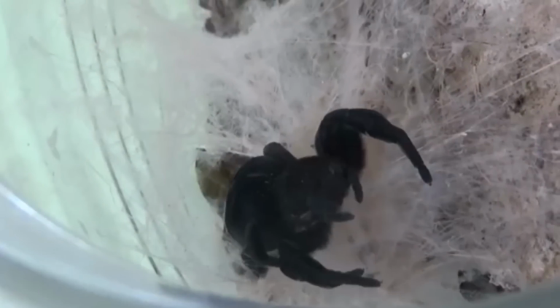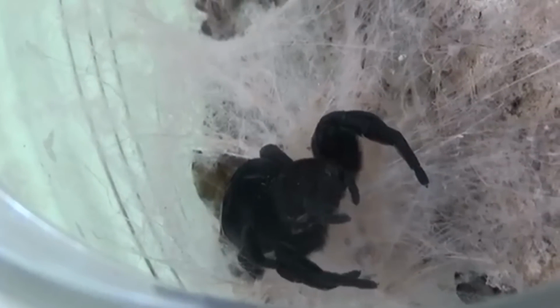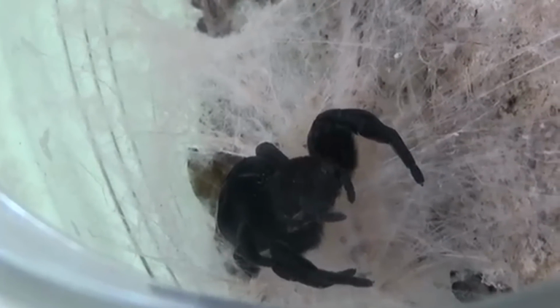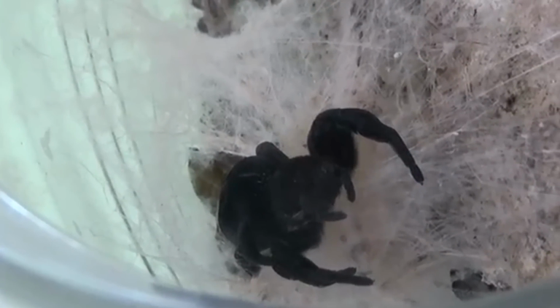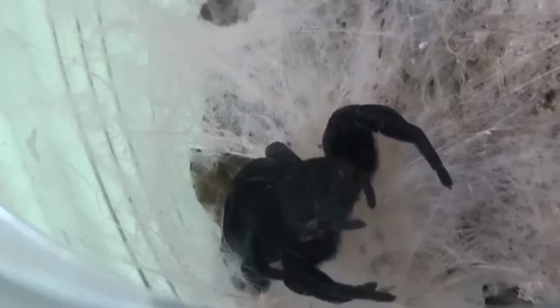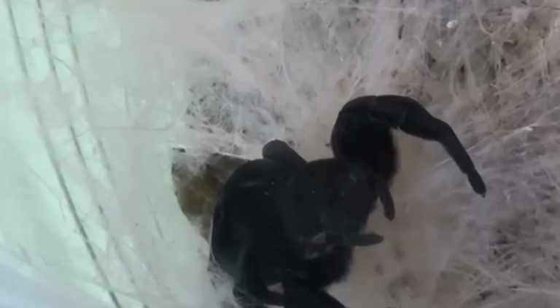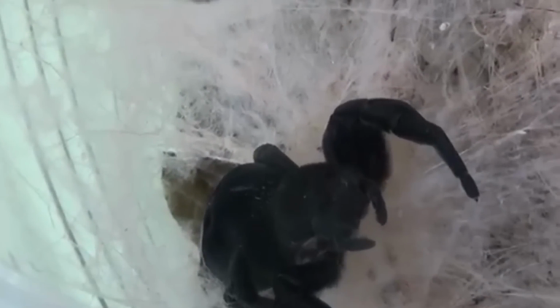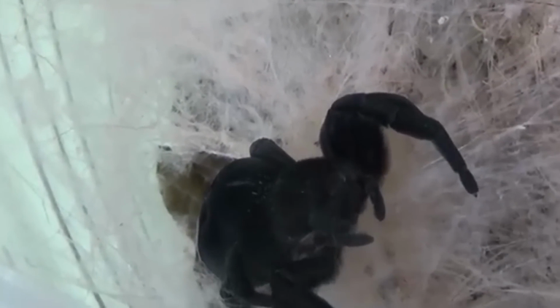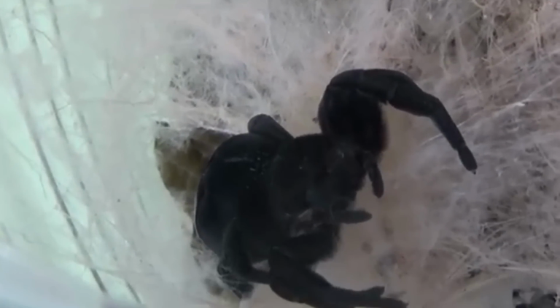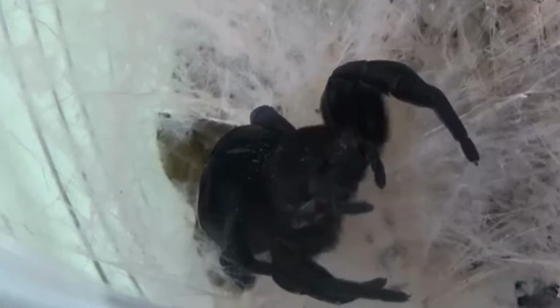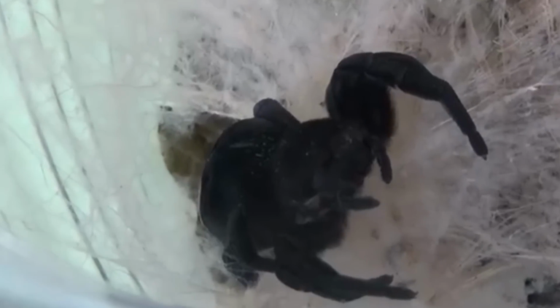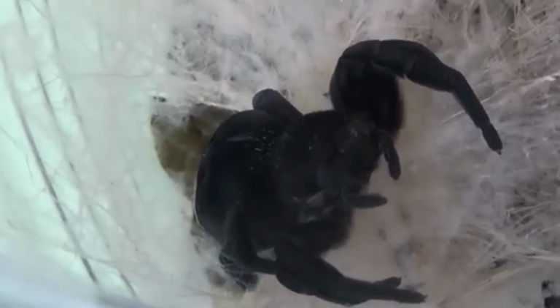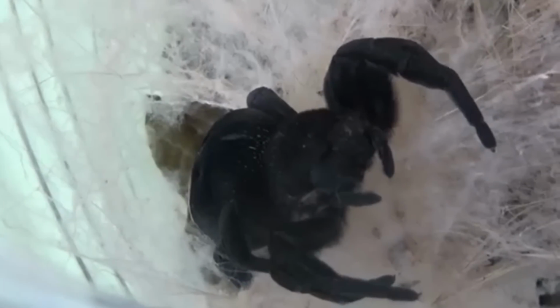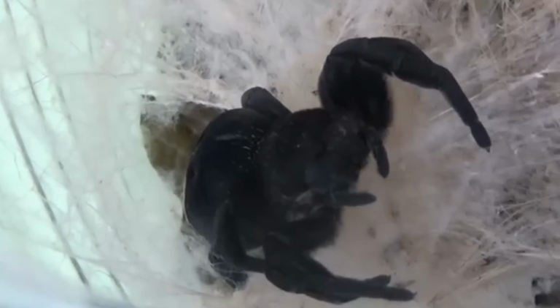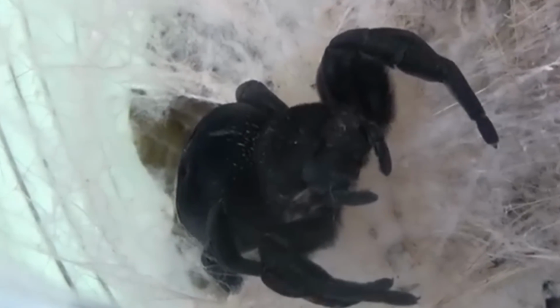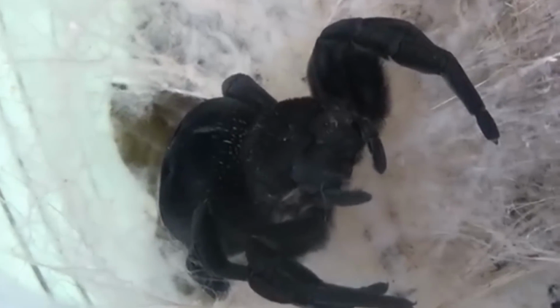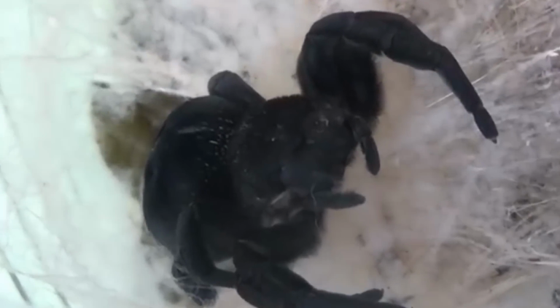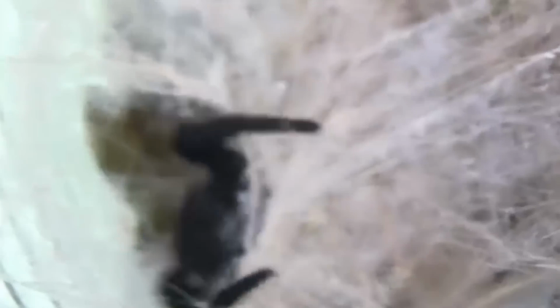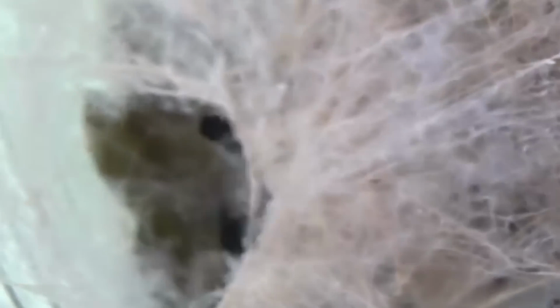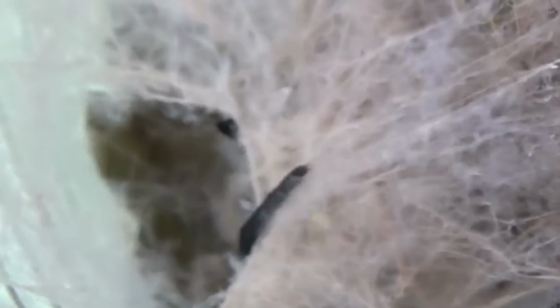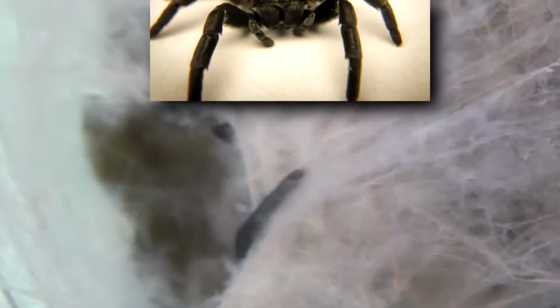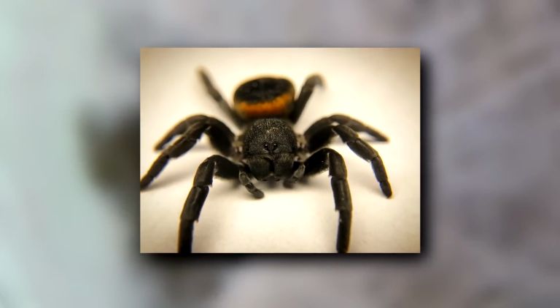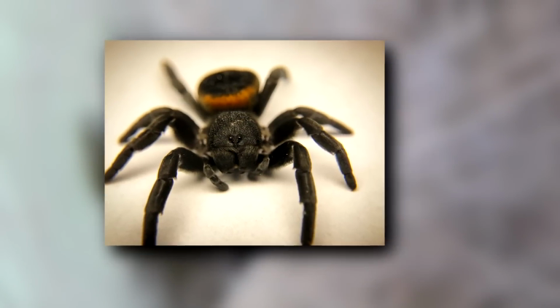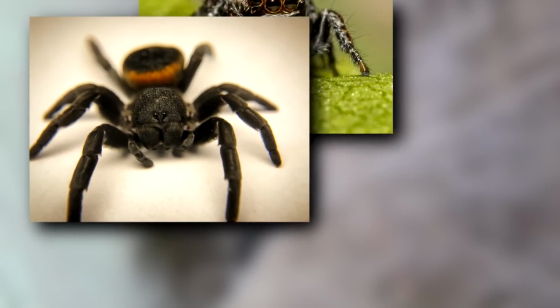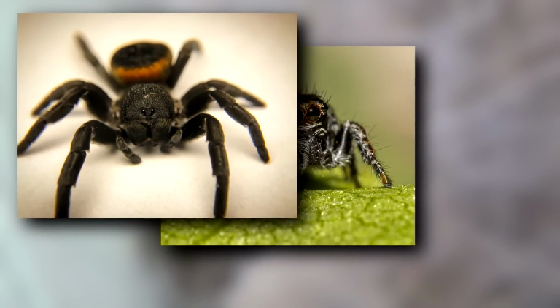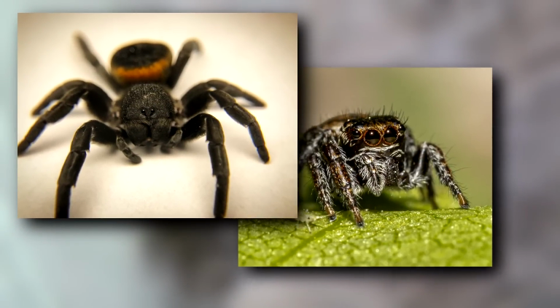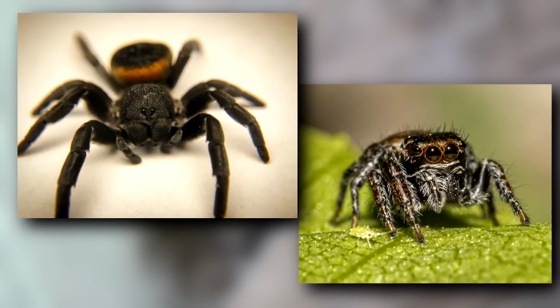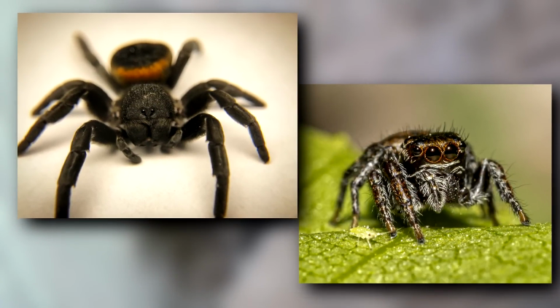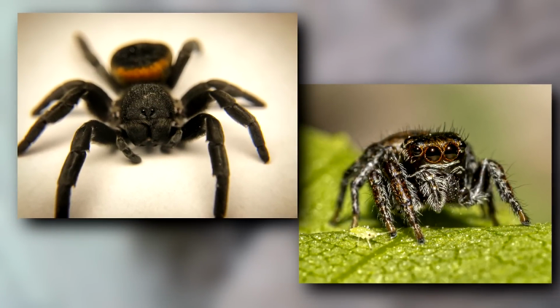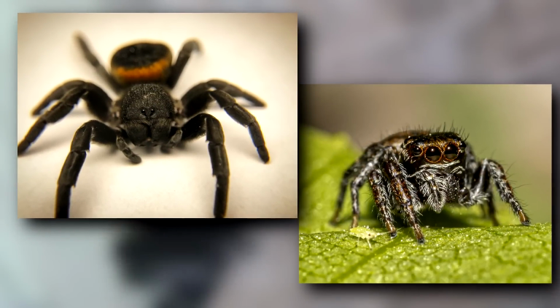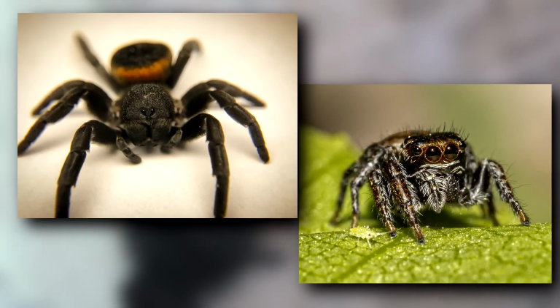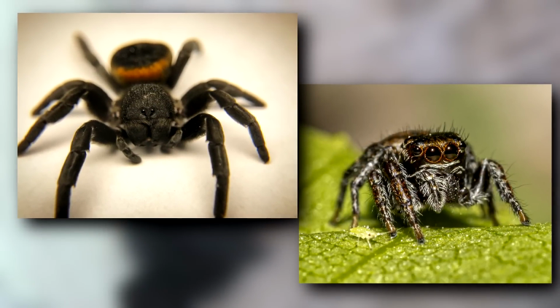These arachnids are known as velvet spiders because their bodies are covered in hair-like structures that give them a velvety appearance. They have eight eyes, which may cause someone to mistake them for a jumping spider, though these groups aren't closely related.